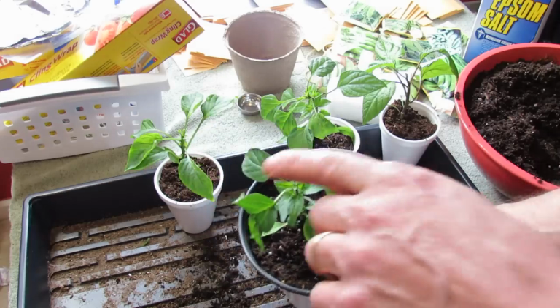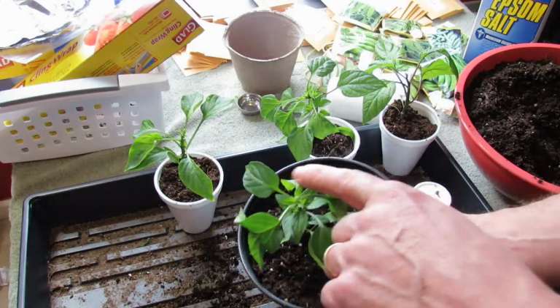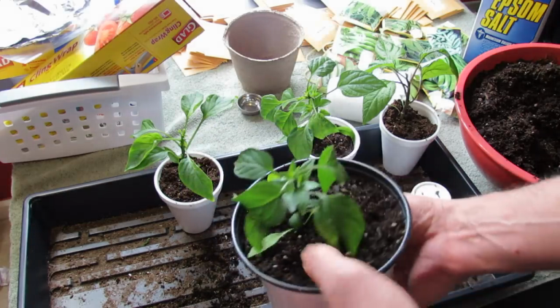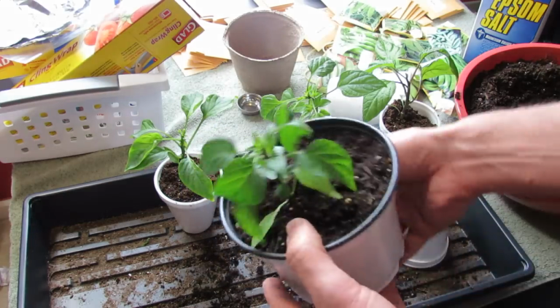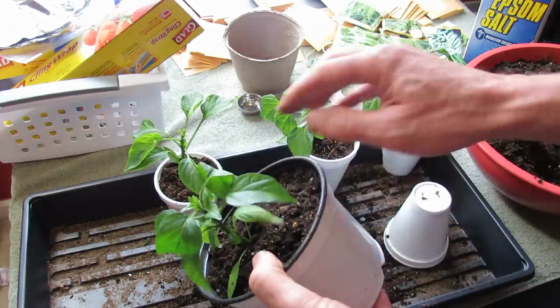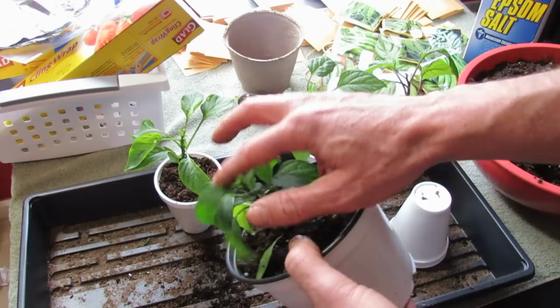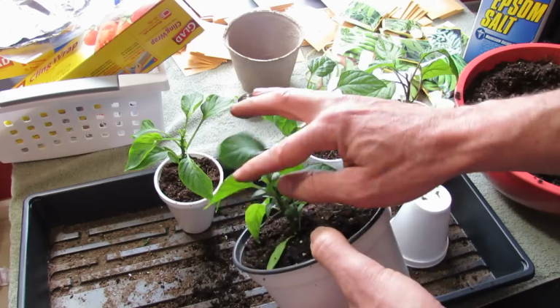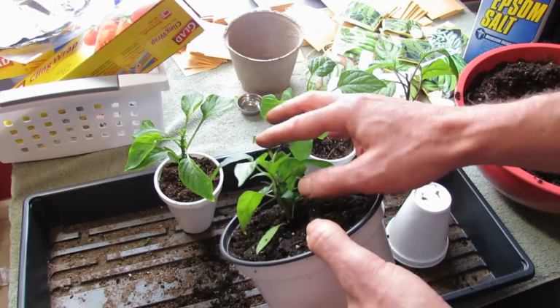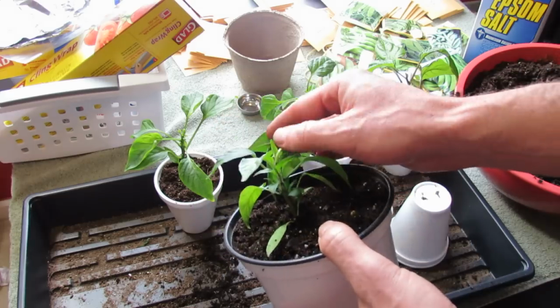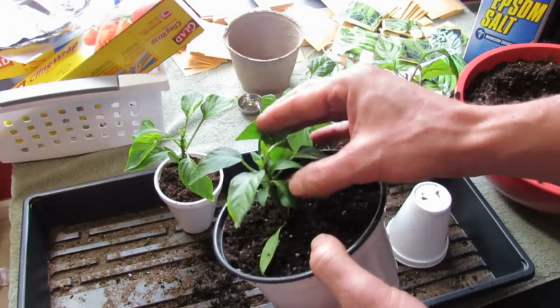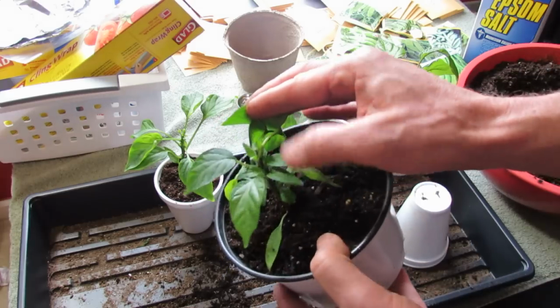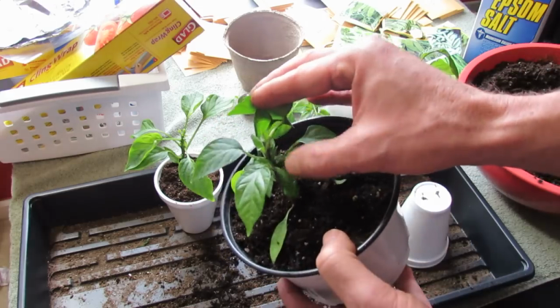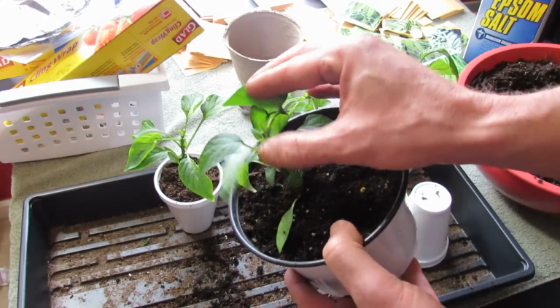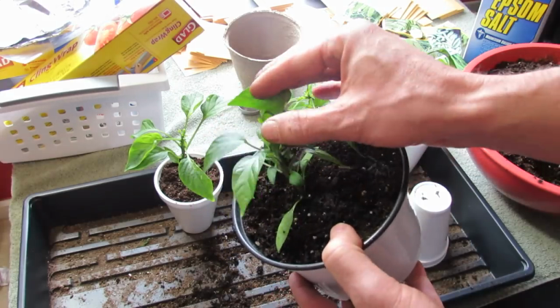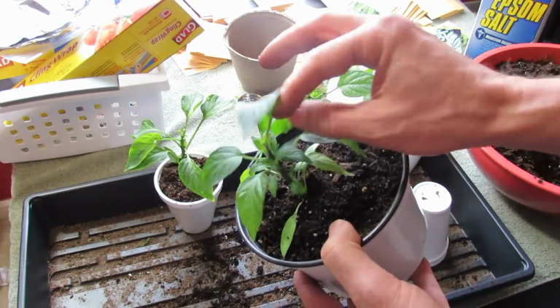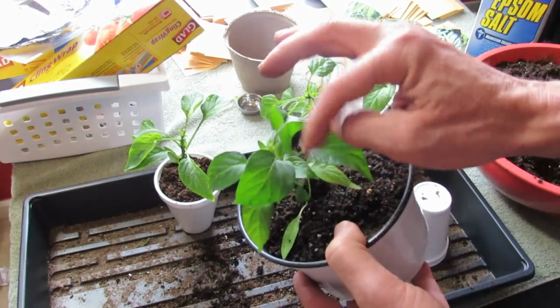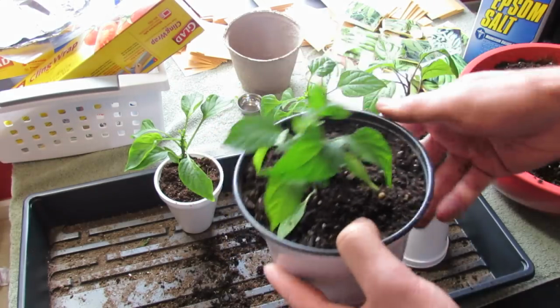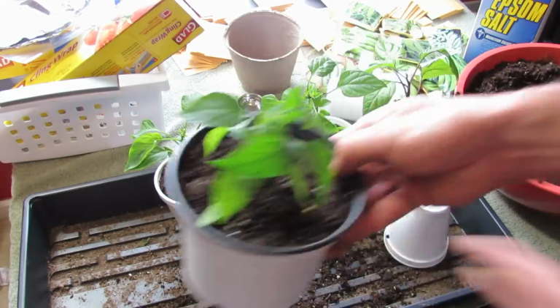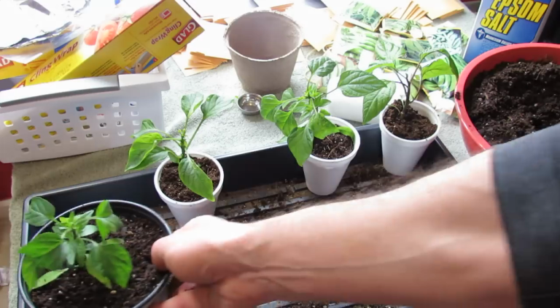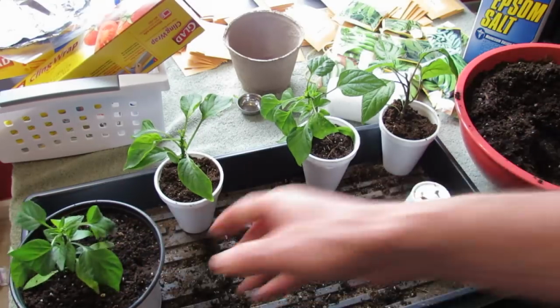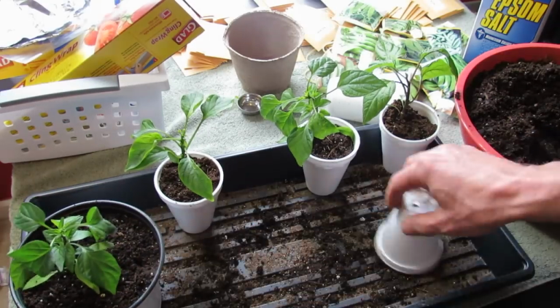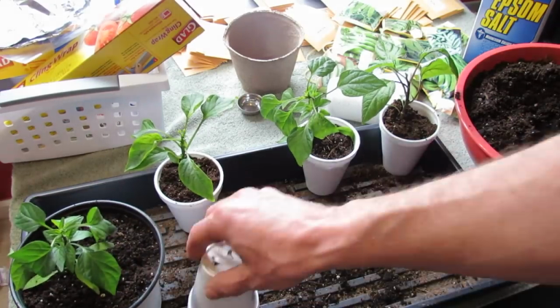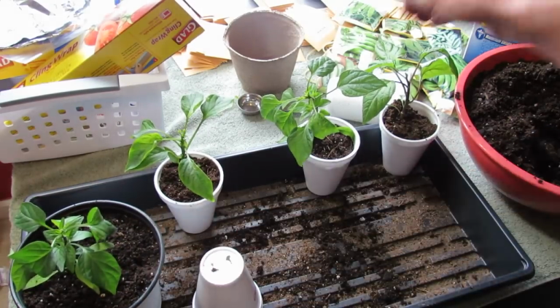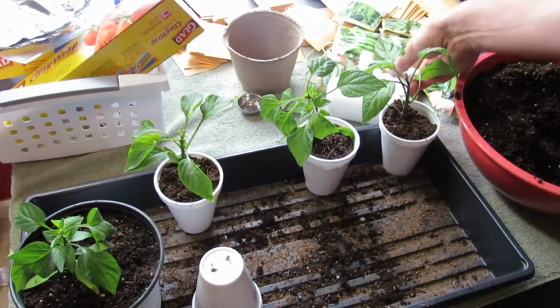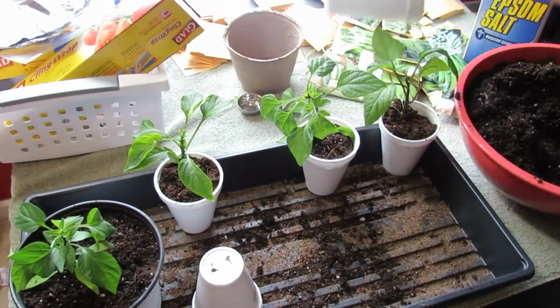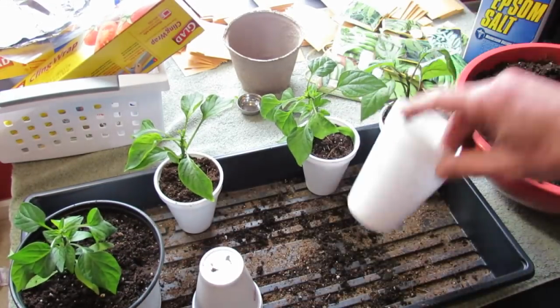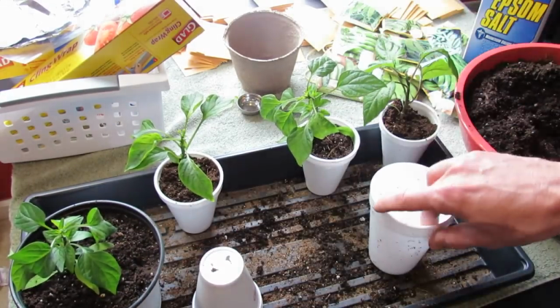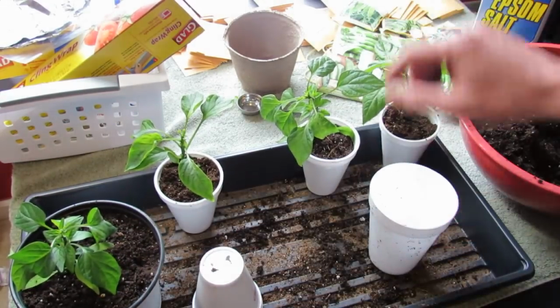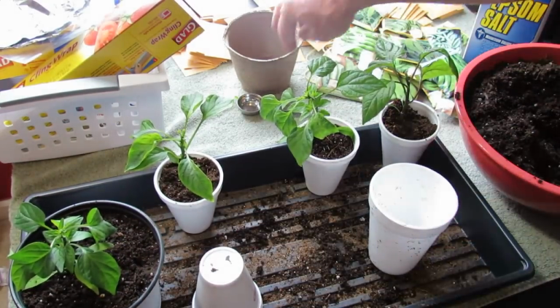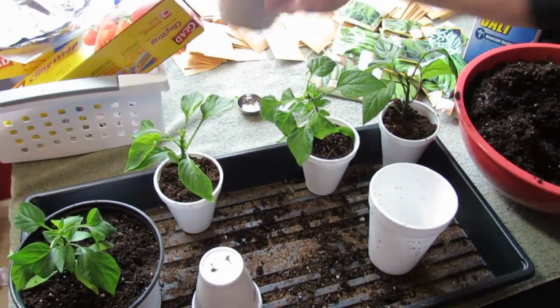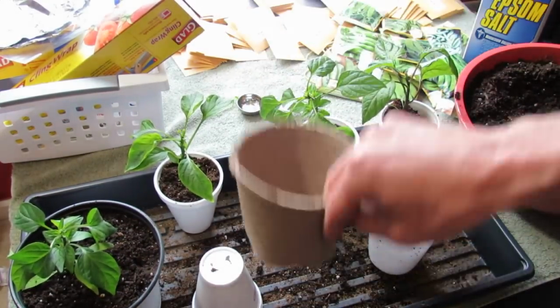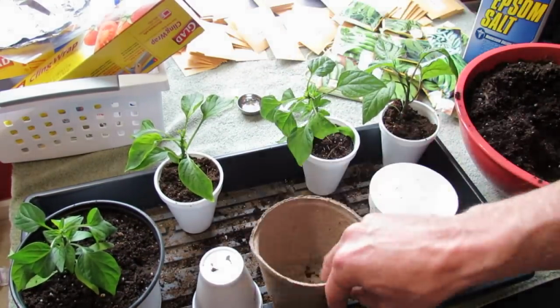These are the peppers that I topped off — they're getting nice side-shoot growth already. And that's how you can determine whether or not your peppers are ready to be transplanted.